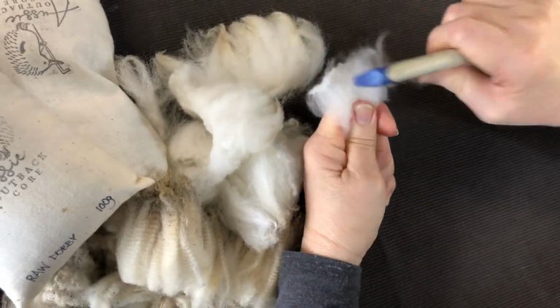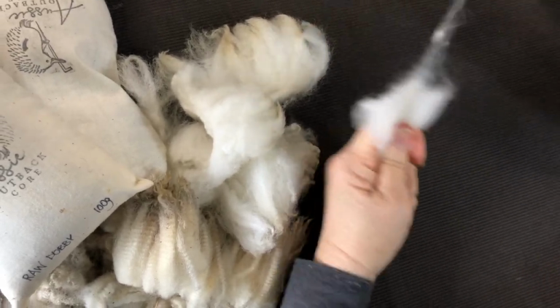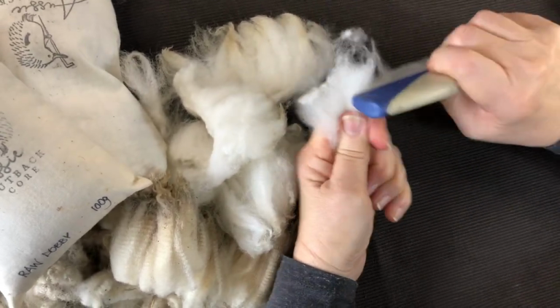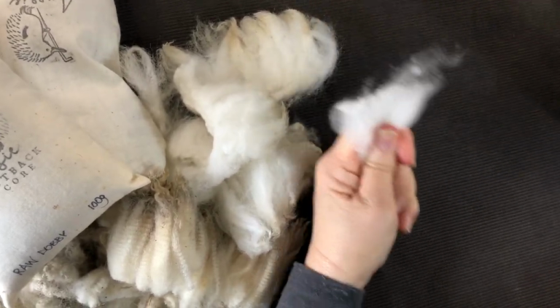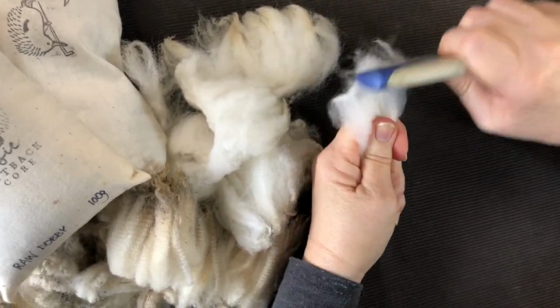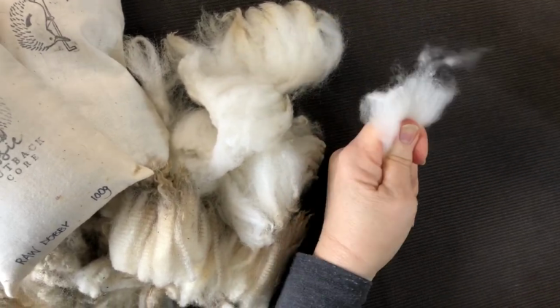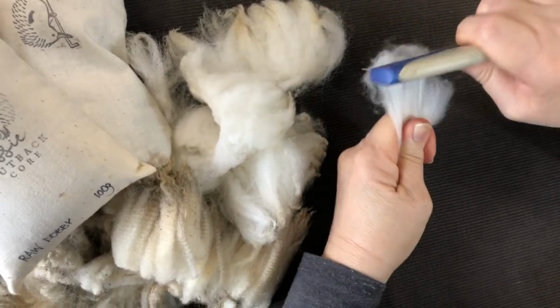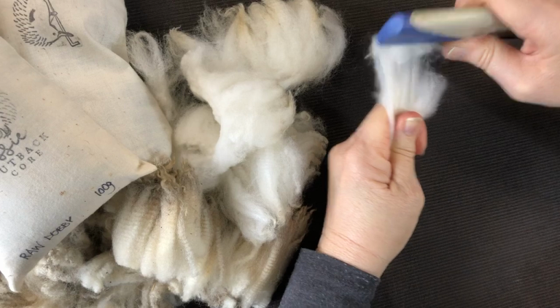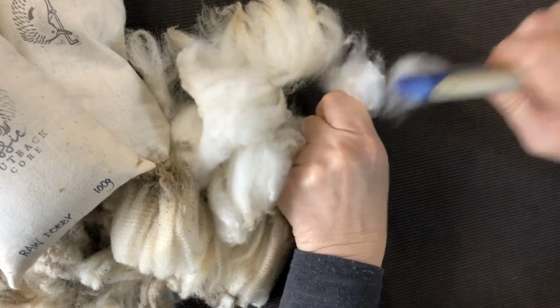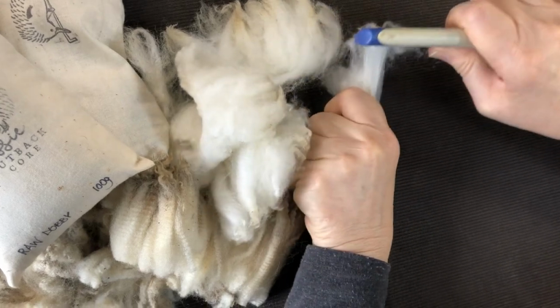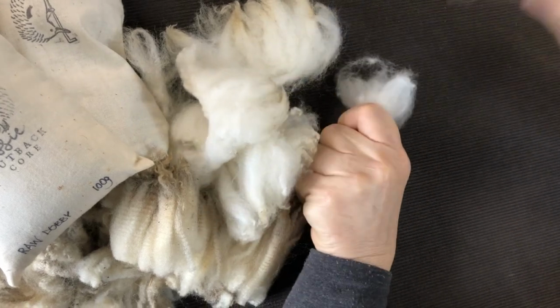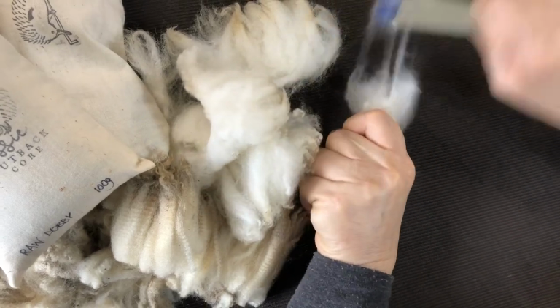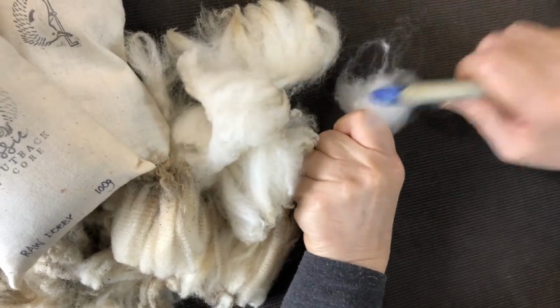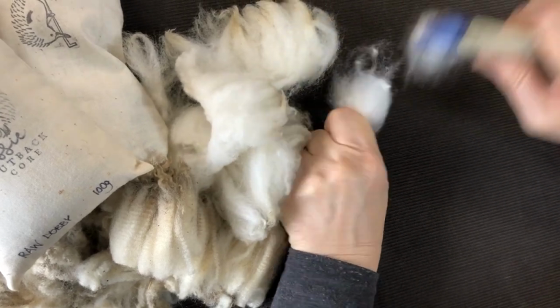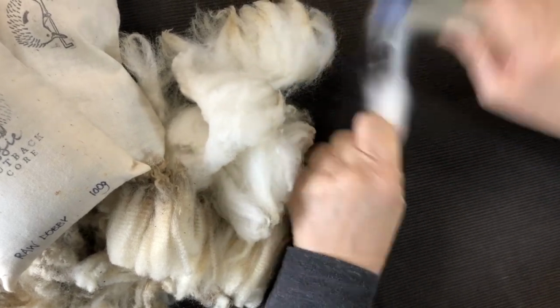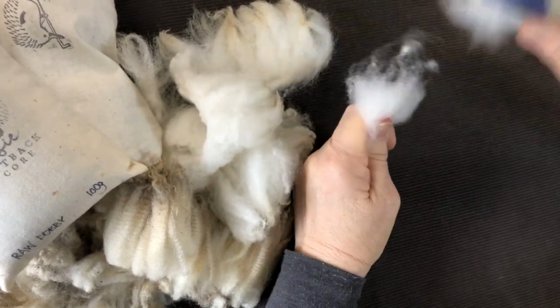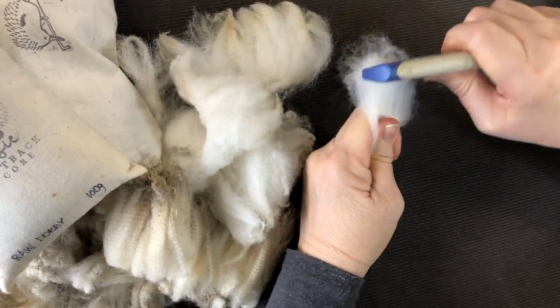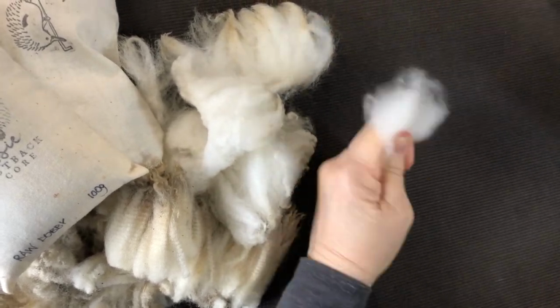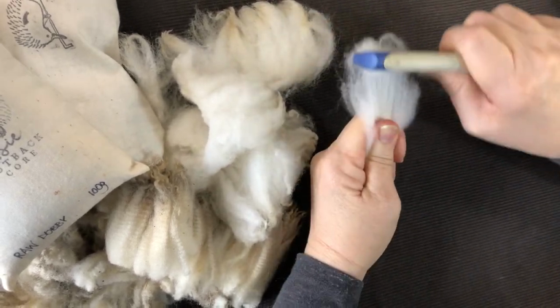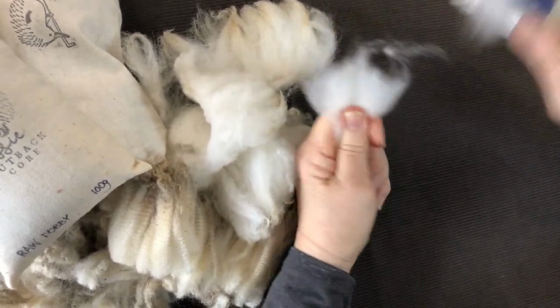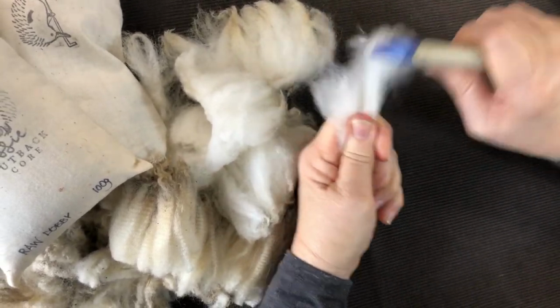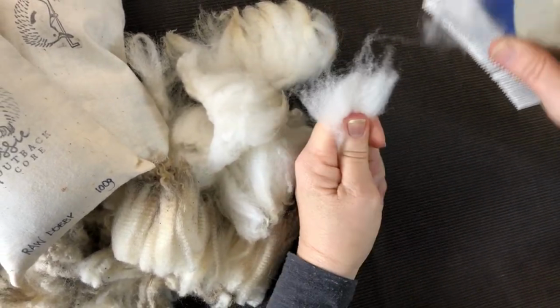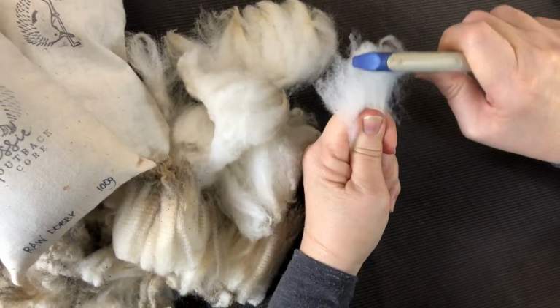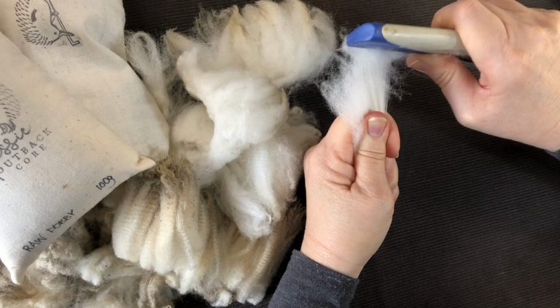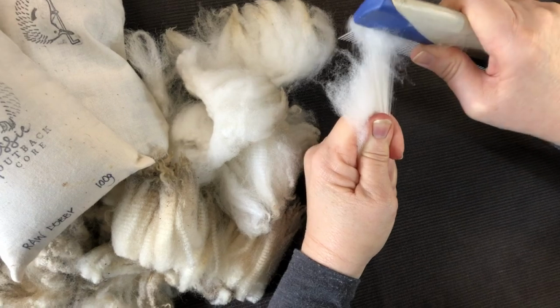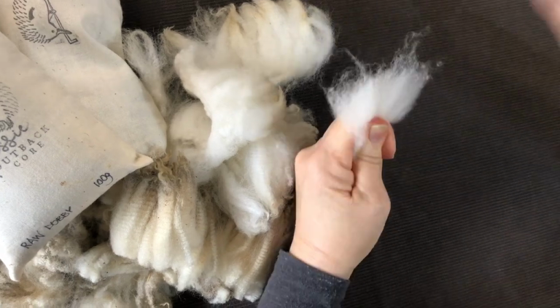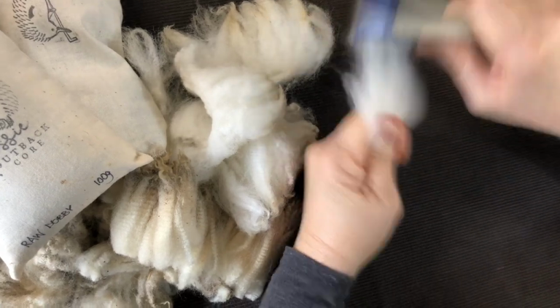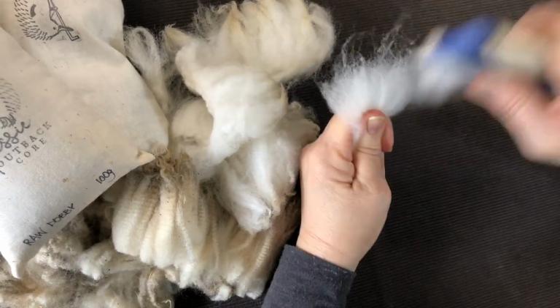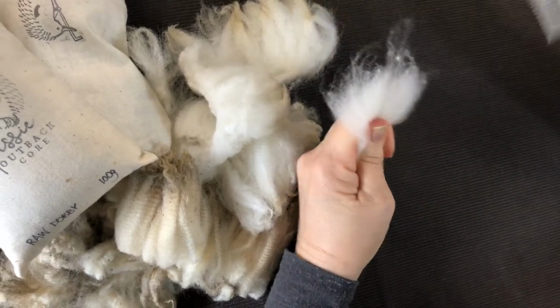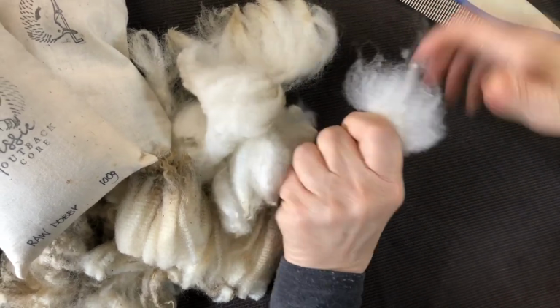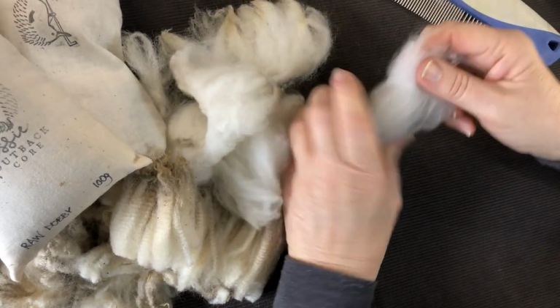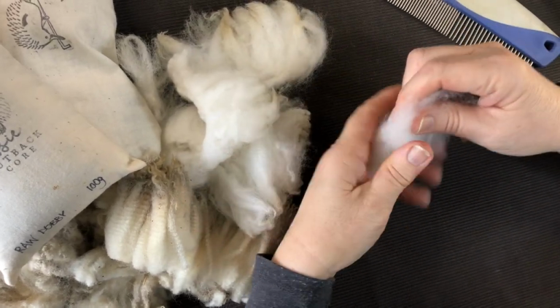You can see that end there is a little bit trickier because that's the cut end and it's started to felt a little bit. There's also some second cuts in there which you want to try and get out.